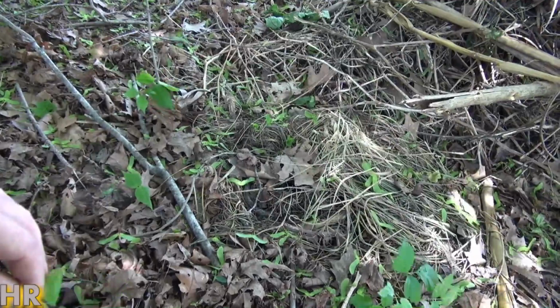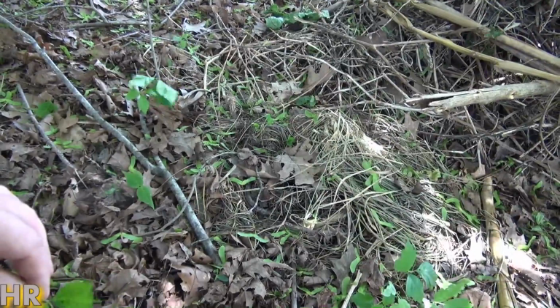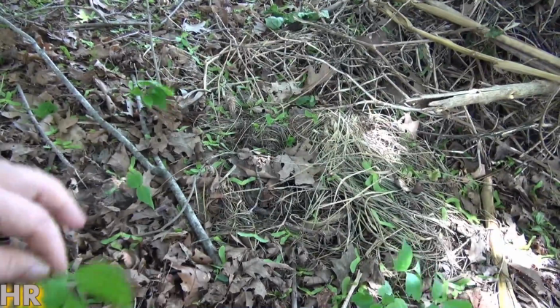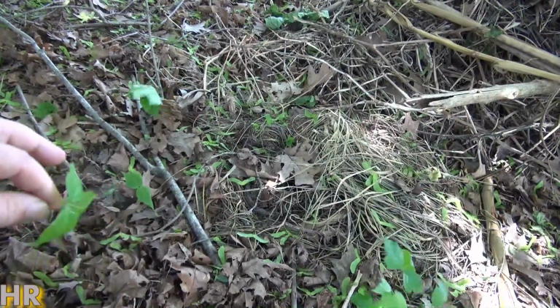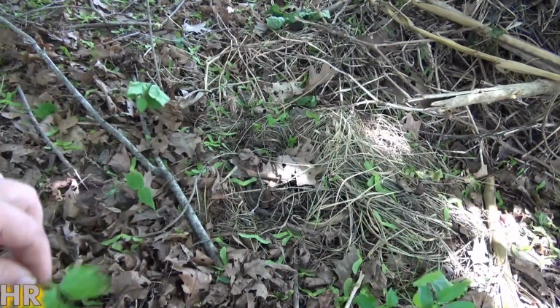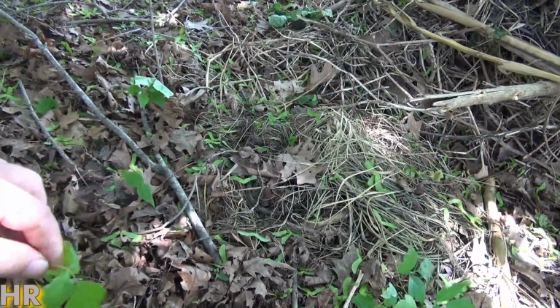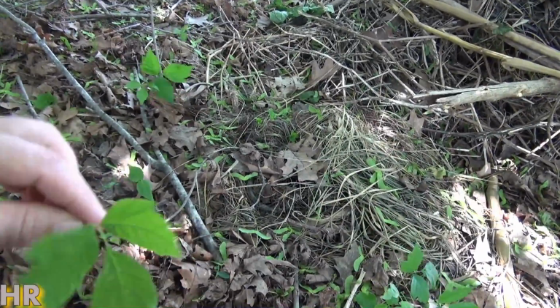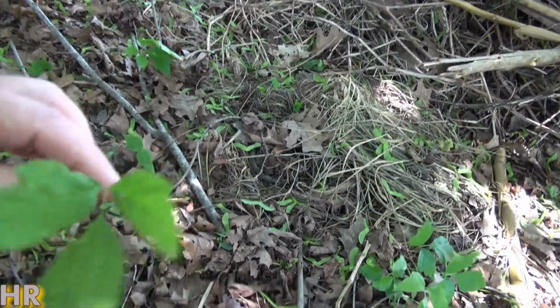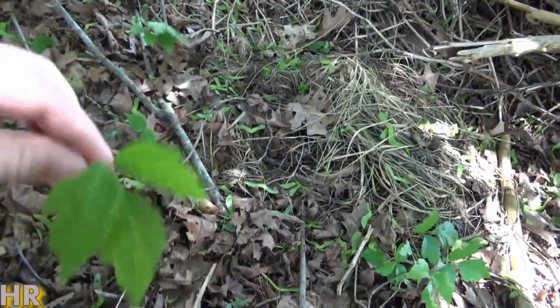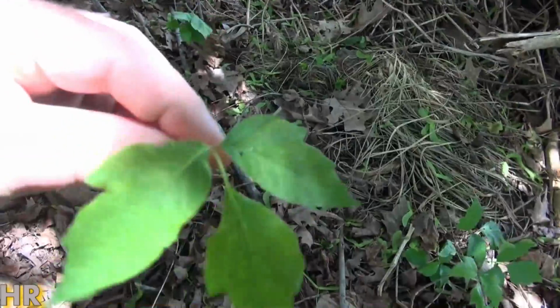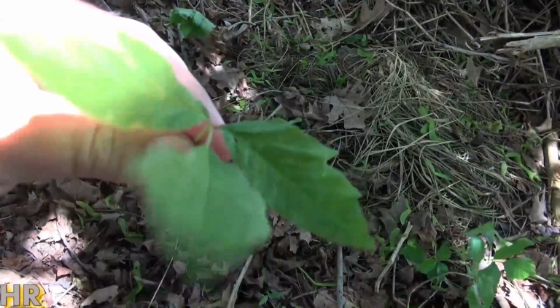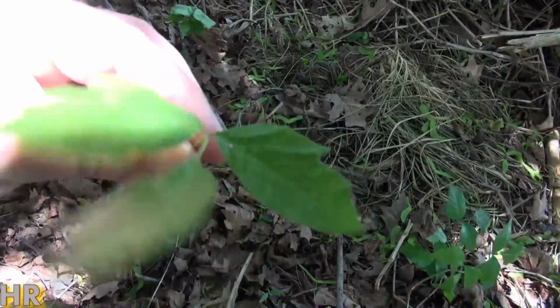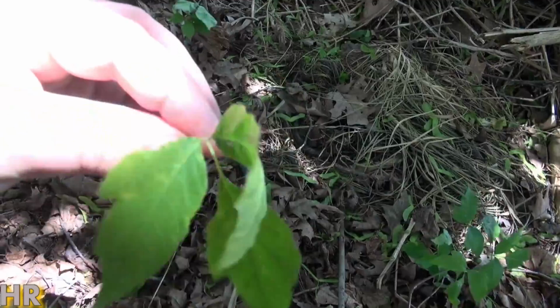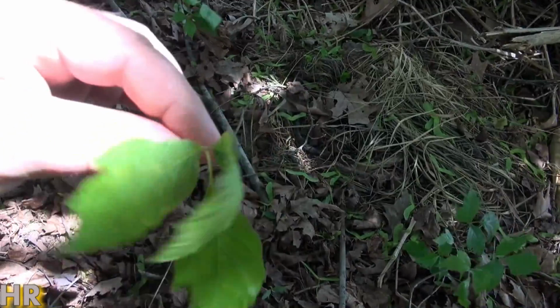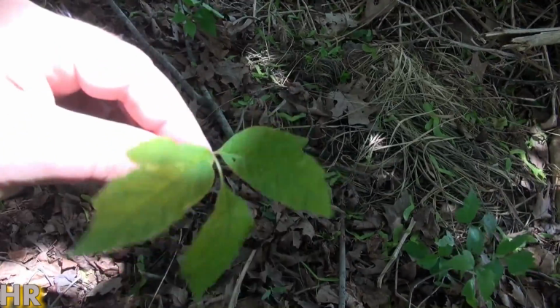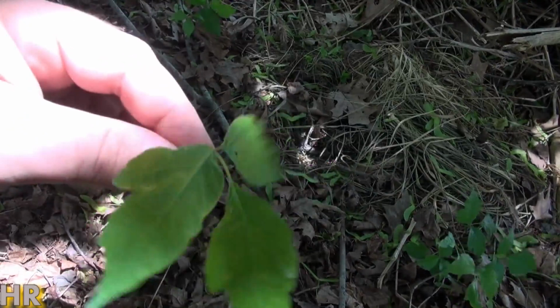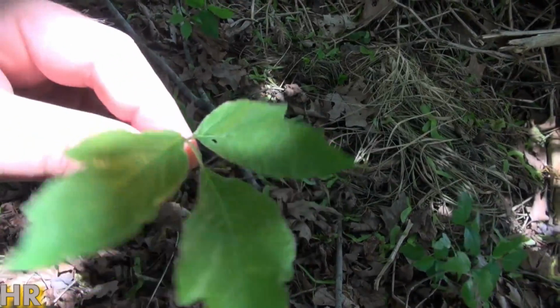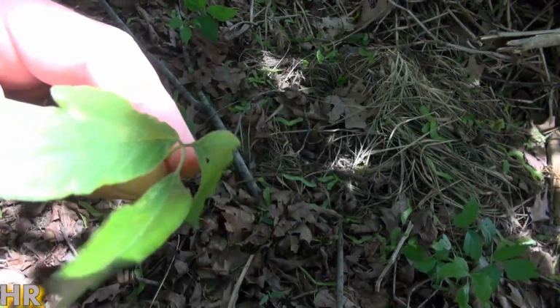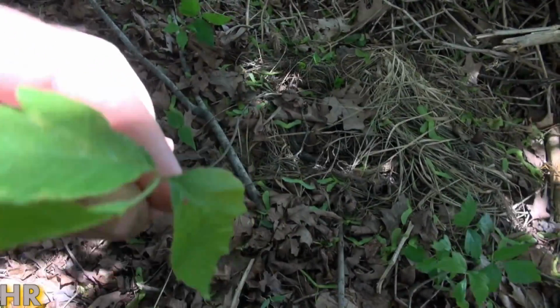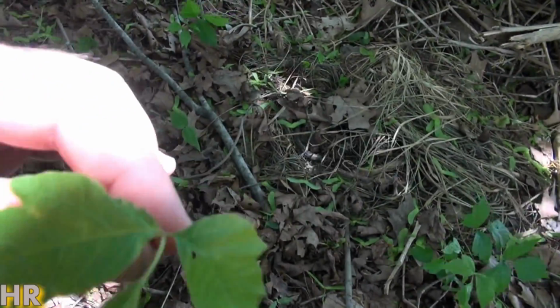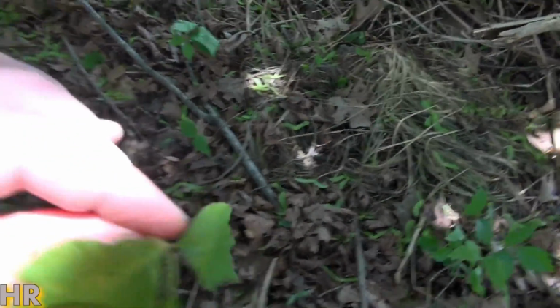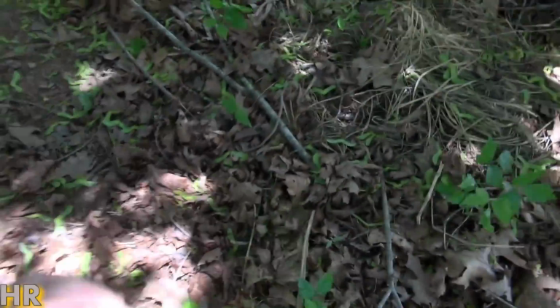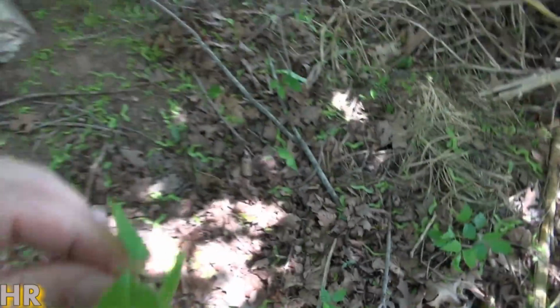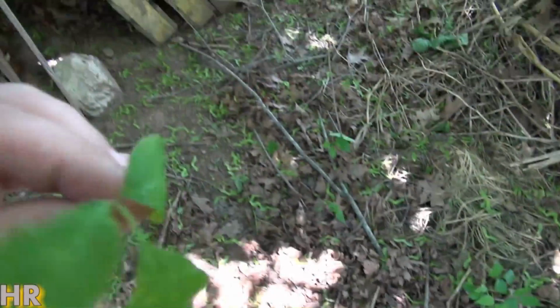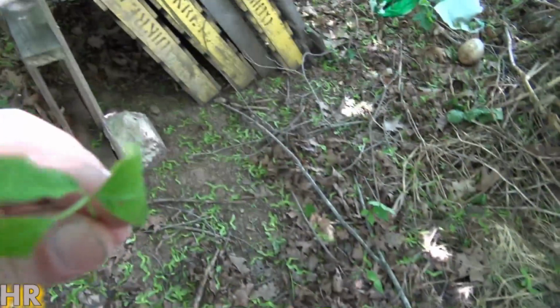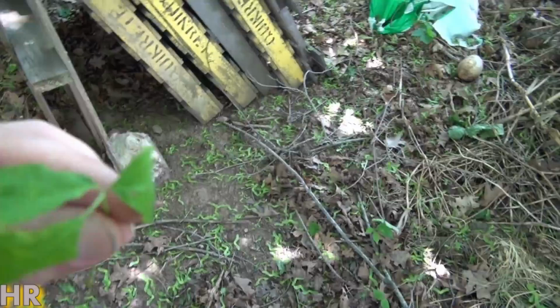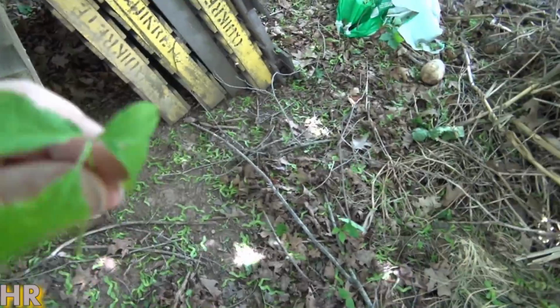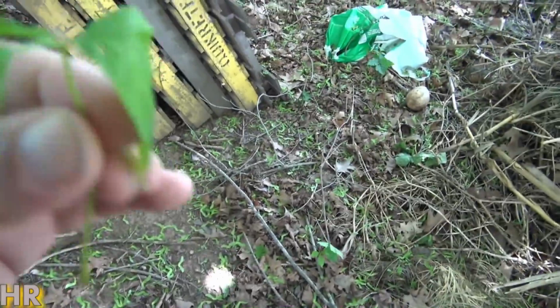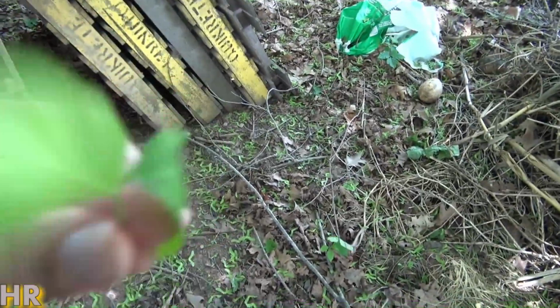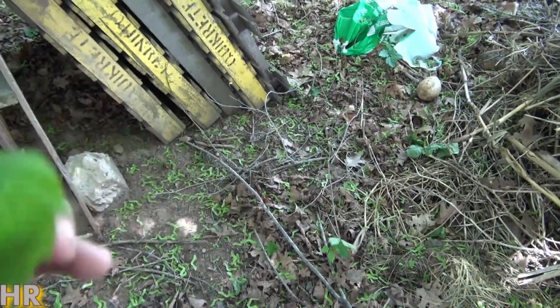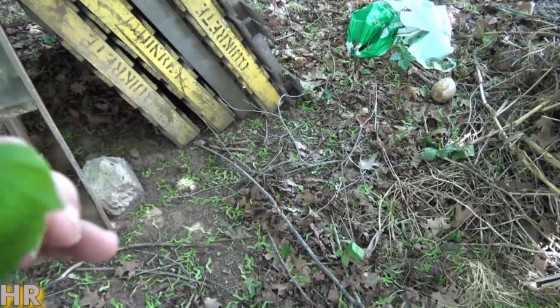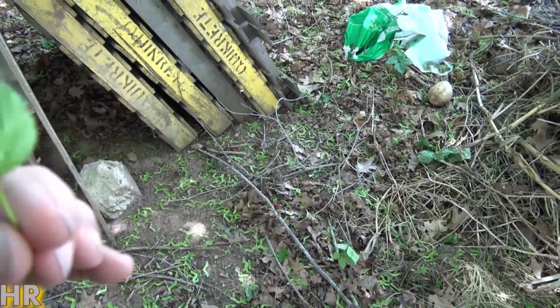So be really careful trying to remove poison ivy. This plant will affect your skin — the only thing poisonous about it is that there's an oil in it that causes contact dermatitis.